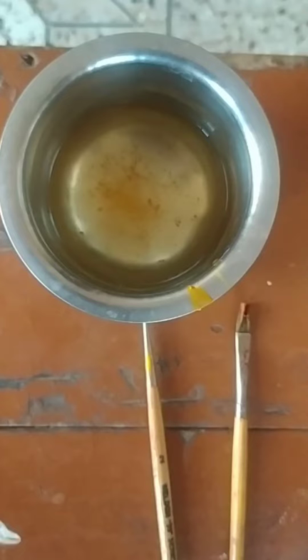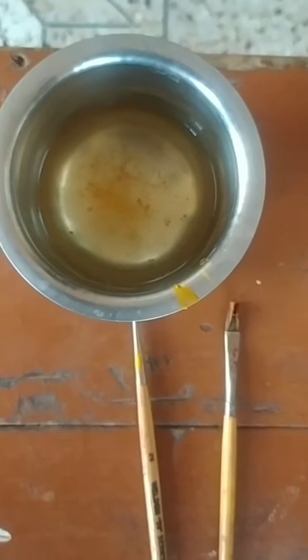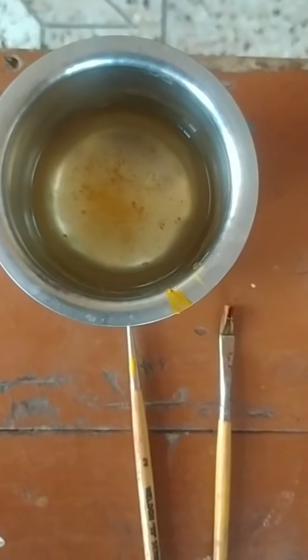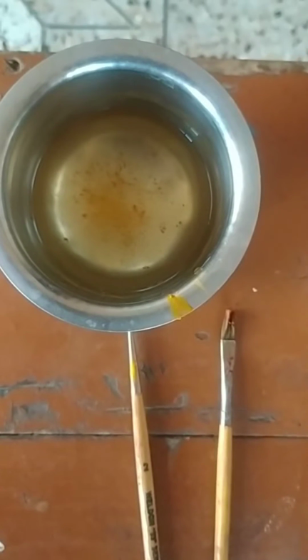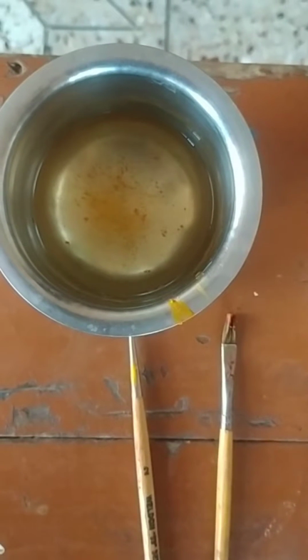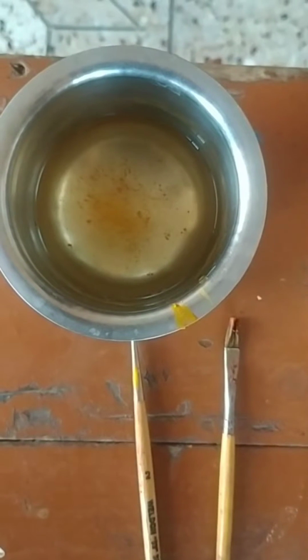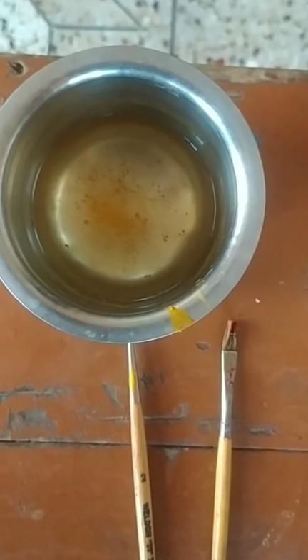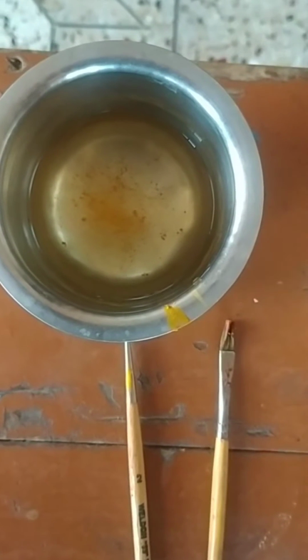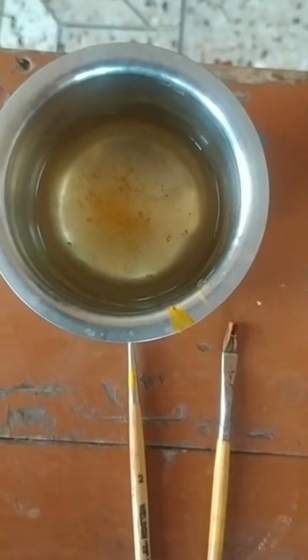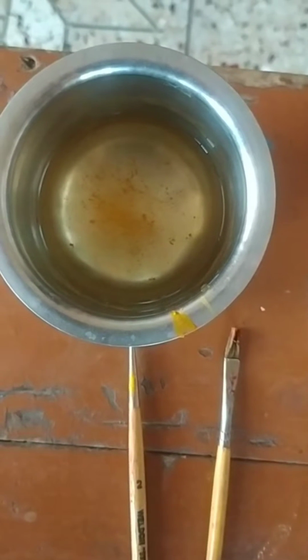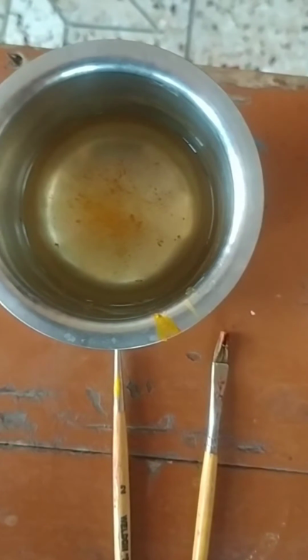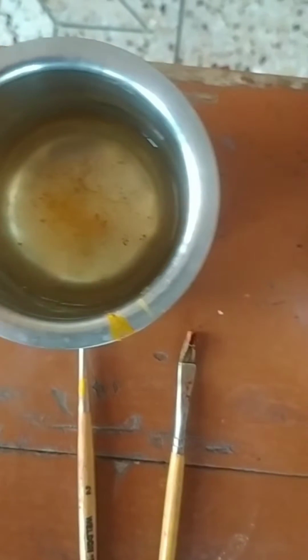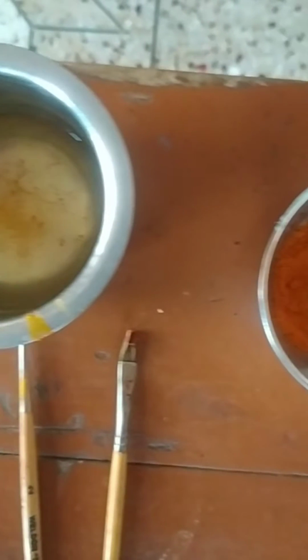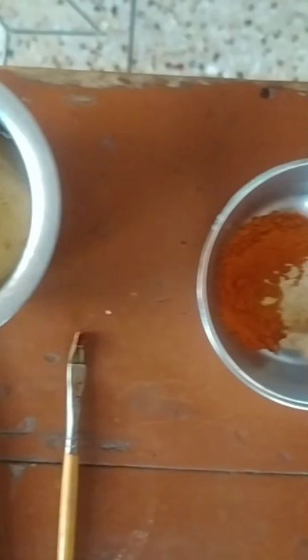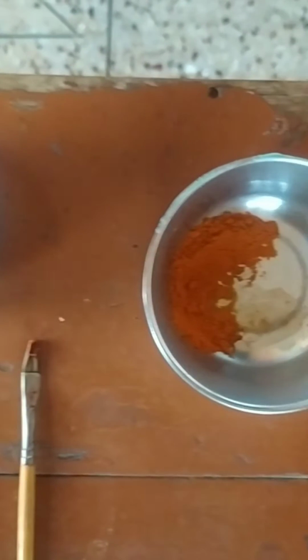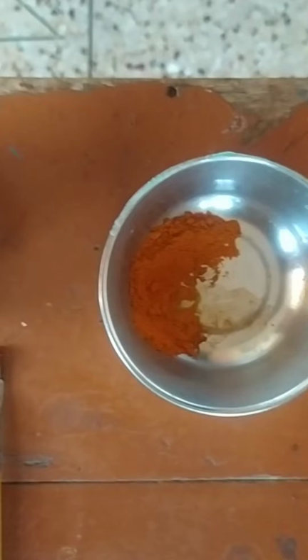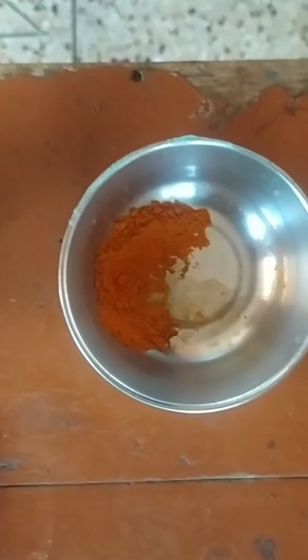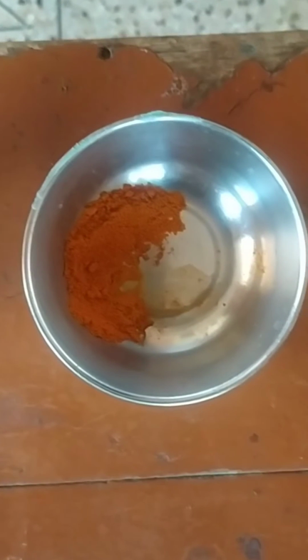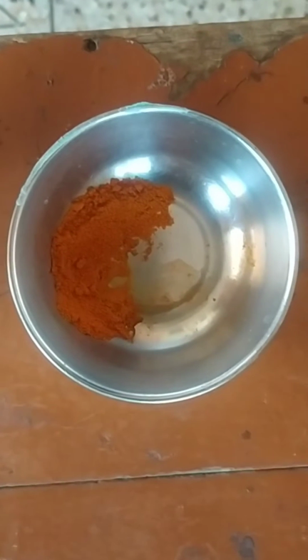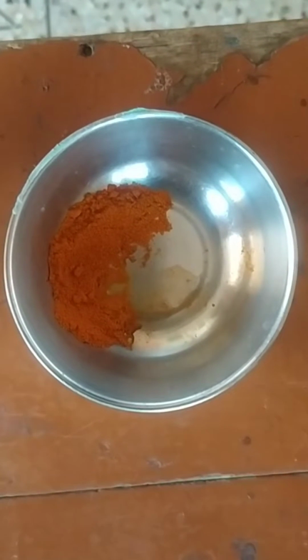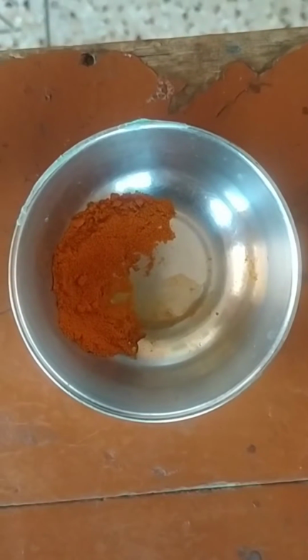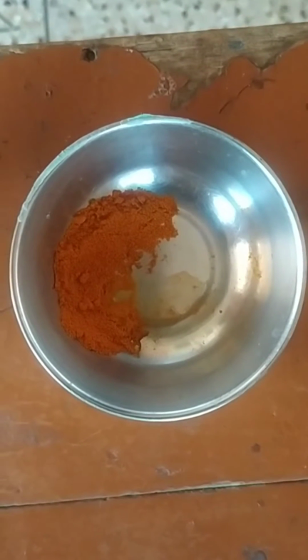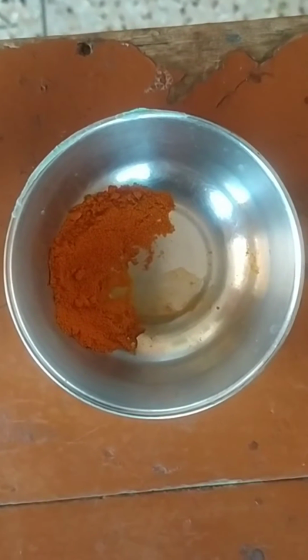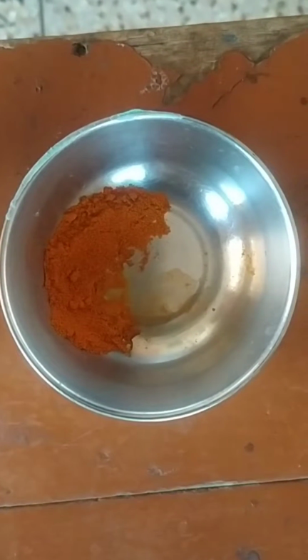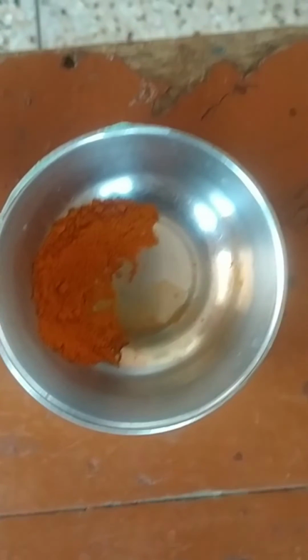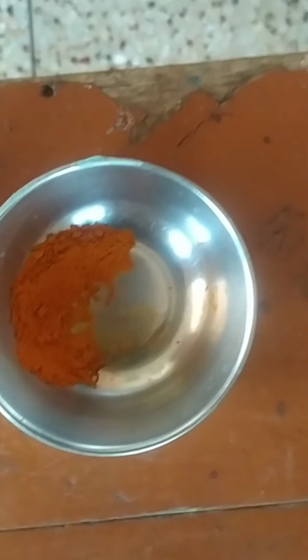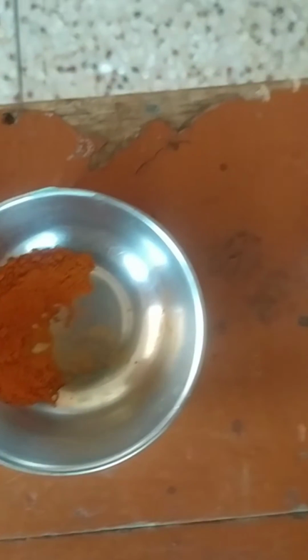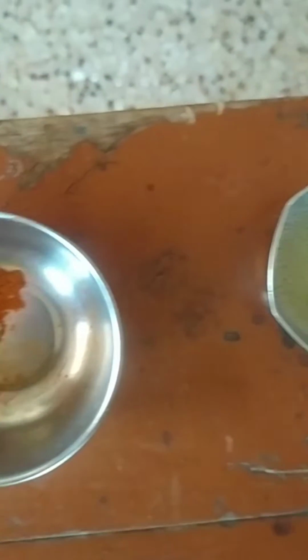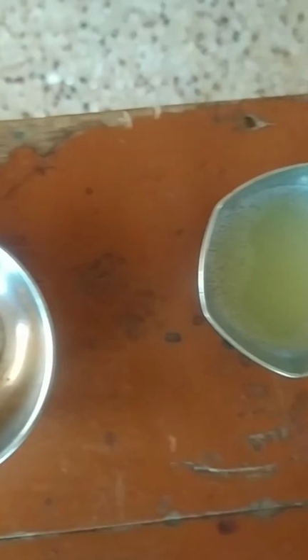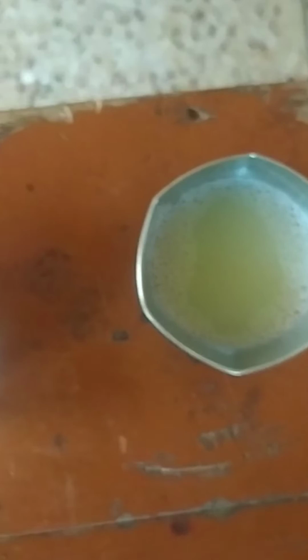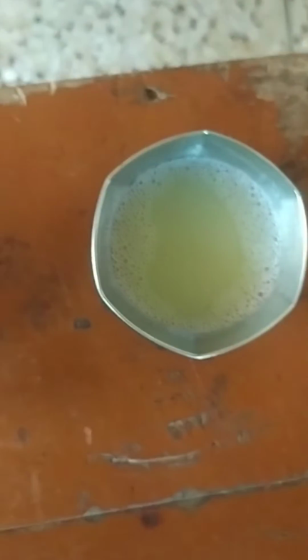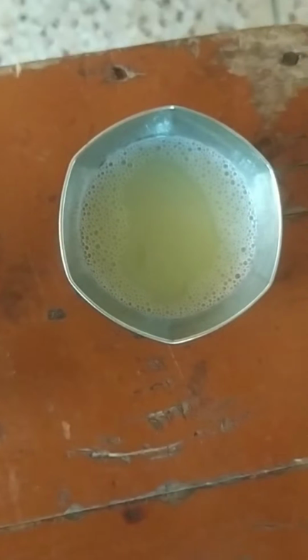For our activity, we have taken a solution of water in one bowl, turmeric powder in one bowl, and detergent powder in one bowl.